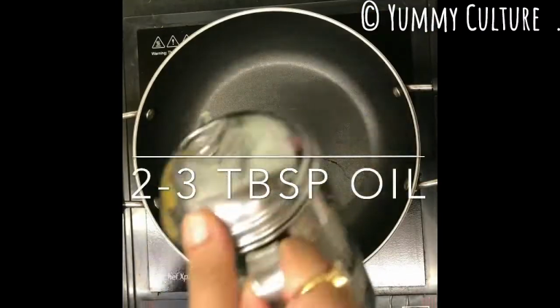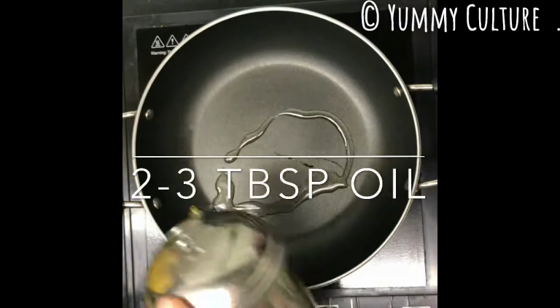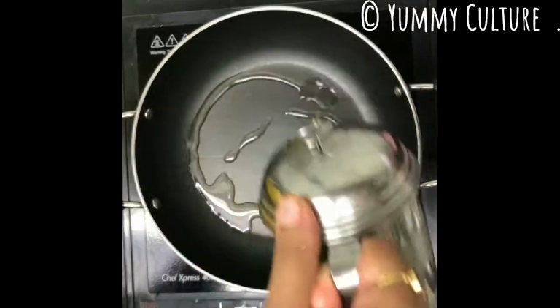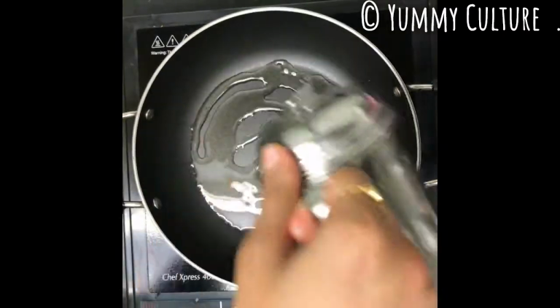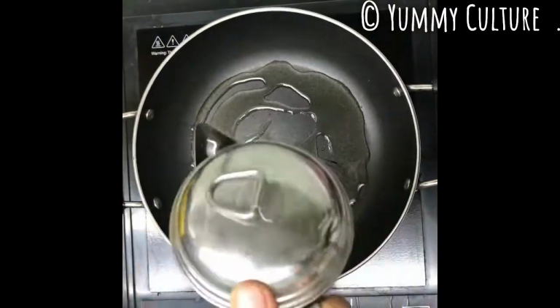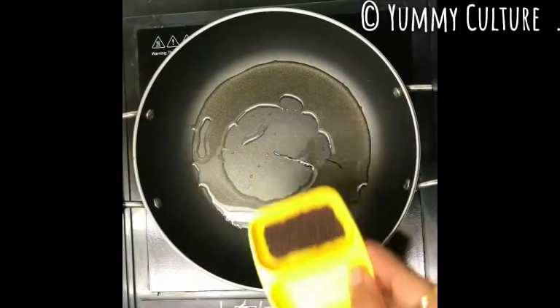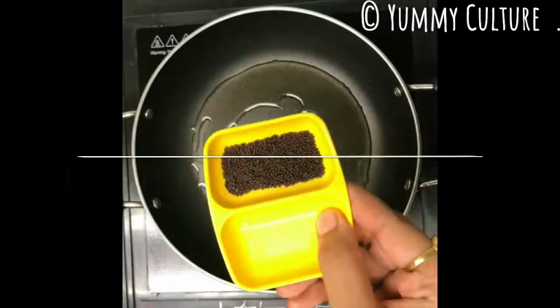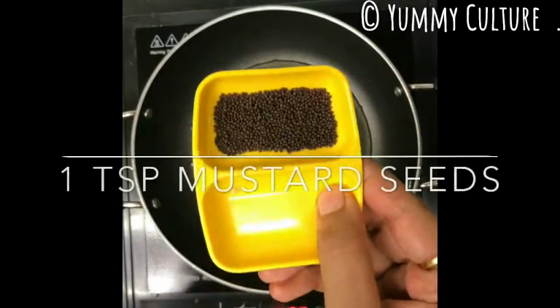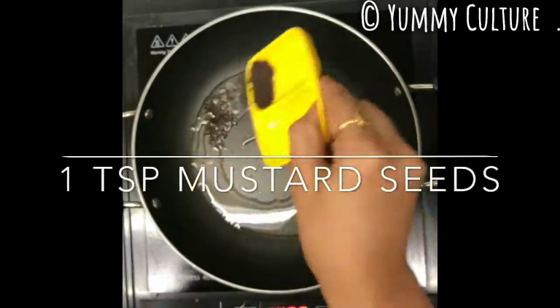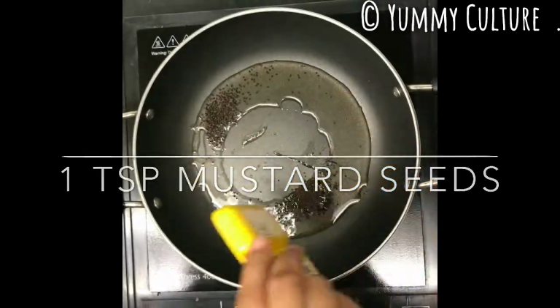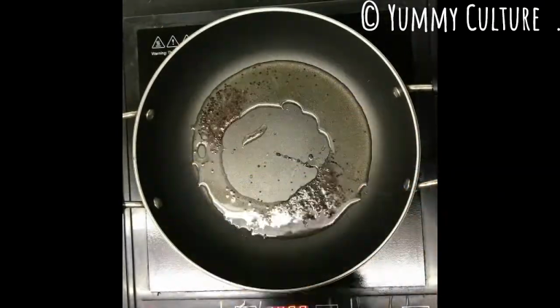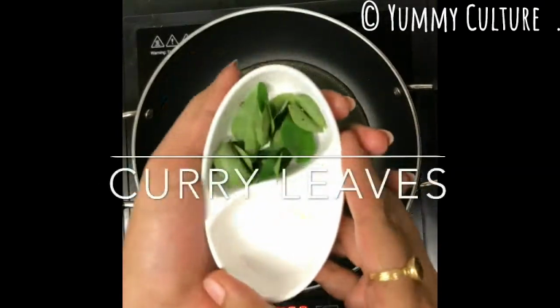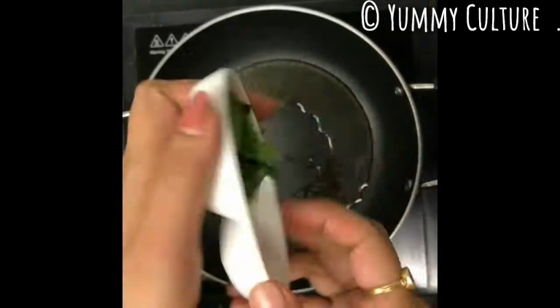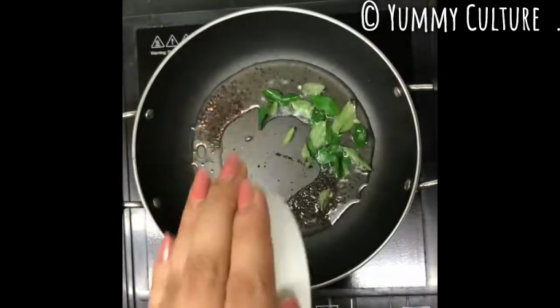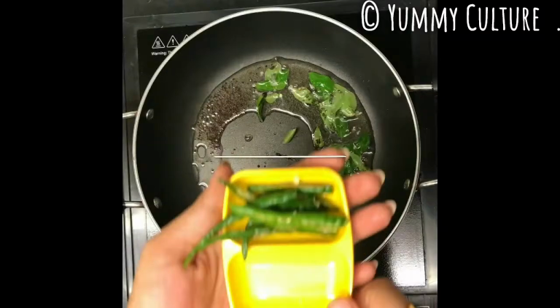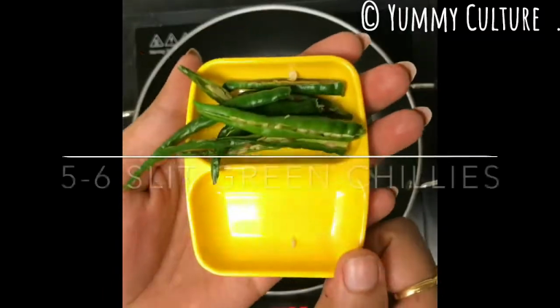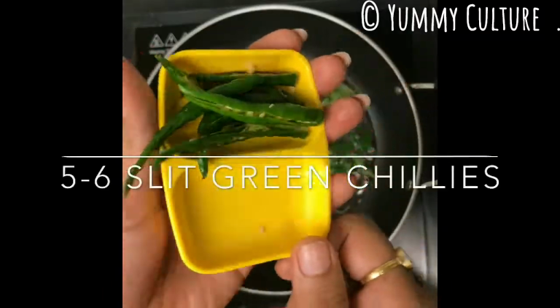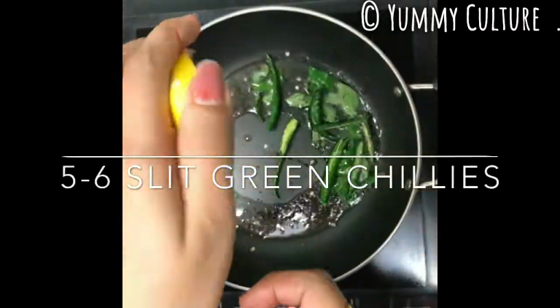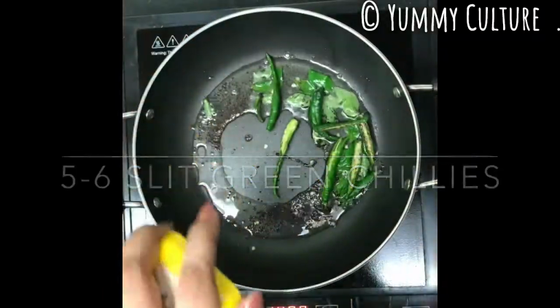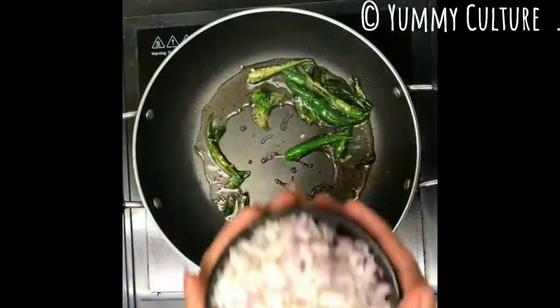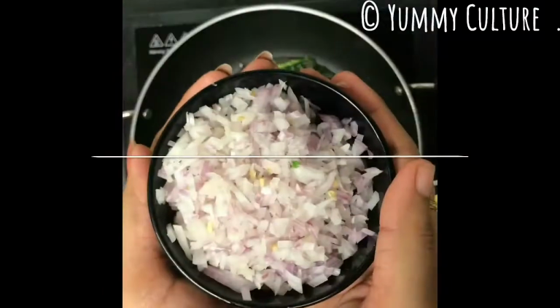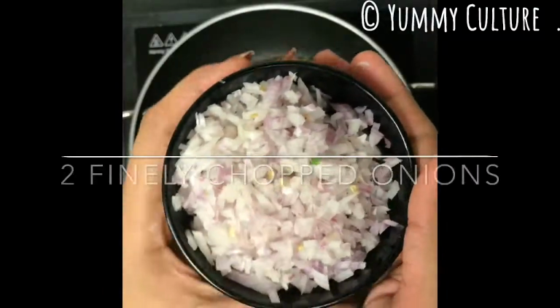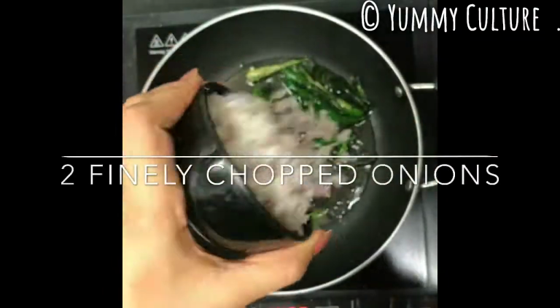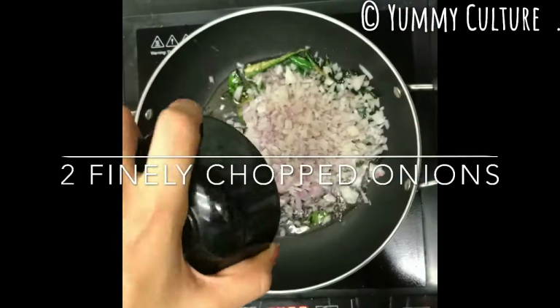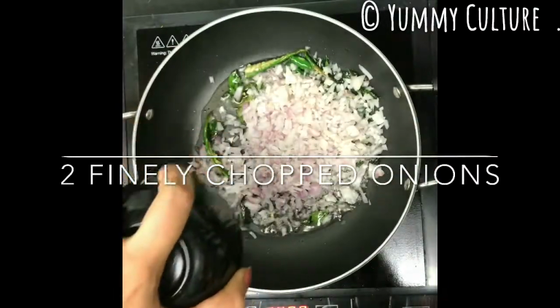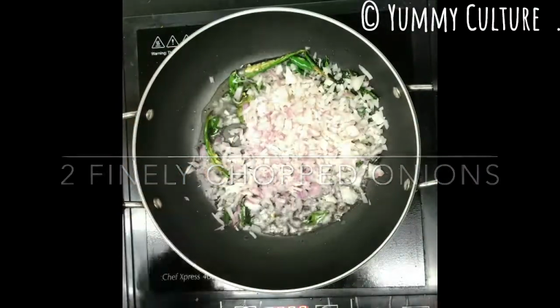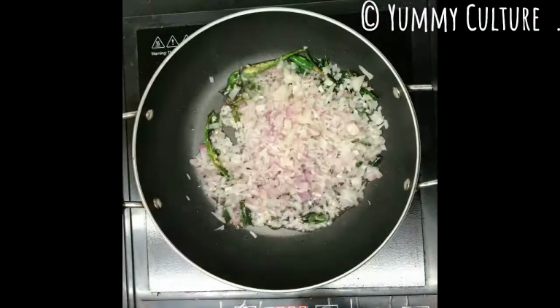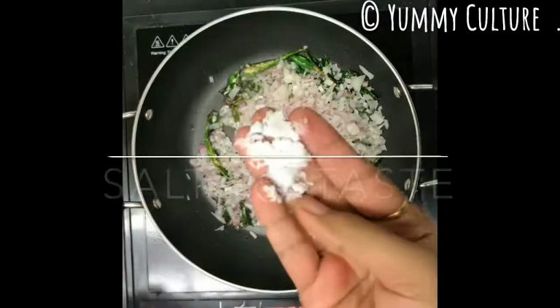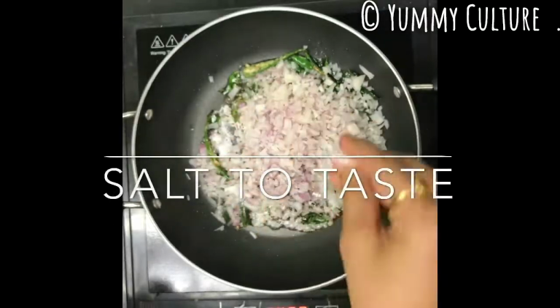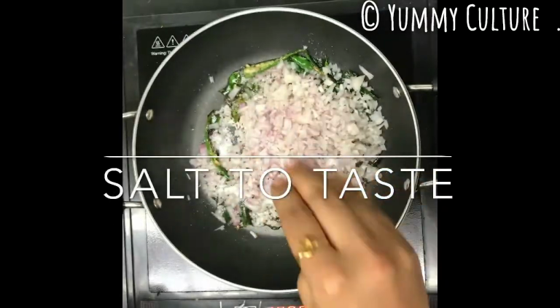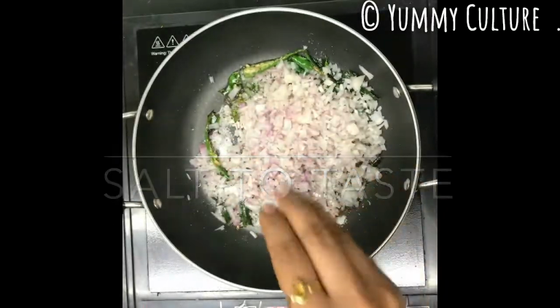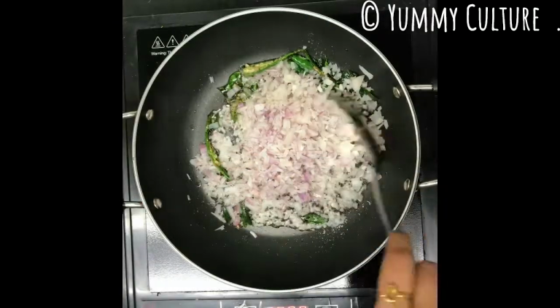Take 2 to 3 tablespoons of oil. Add 1 teaspoon of mustard seeds, some curry leaves, and a lot of green chillies slit. Then add 2 finely chopped onions and salt to taste.